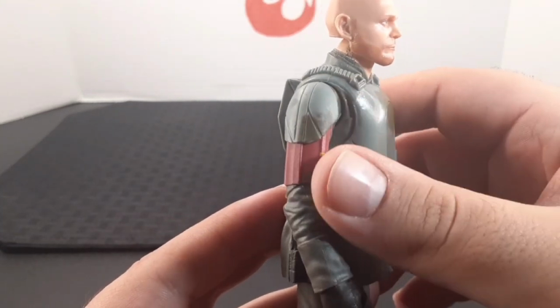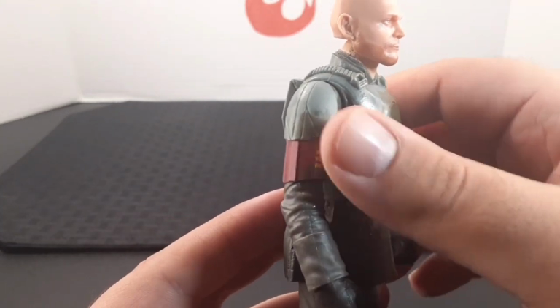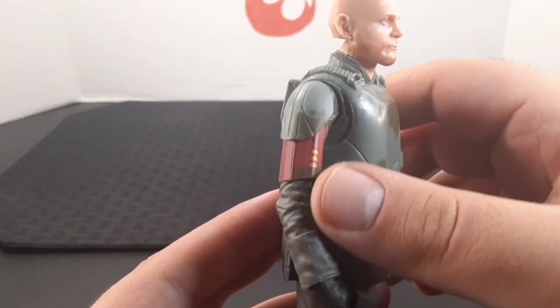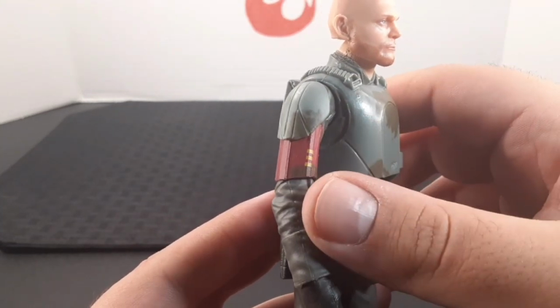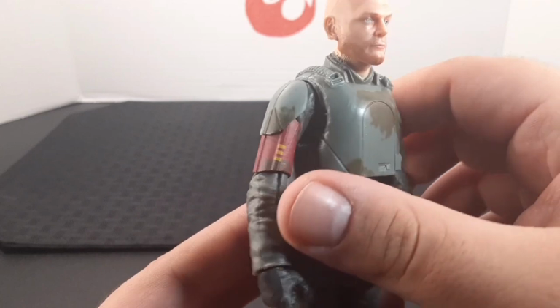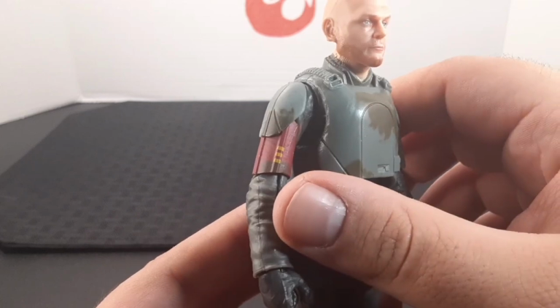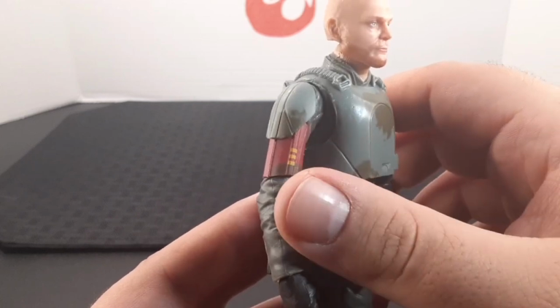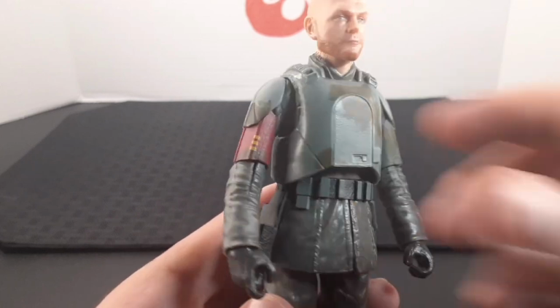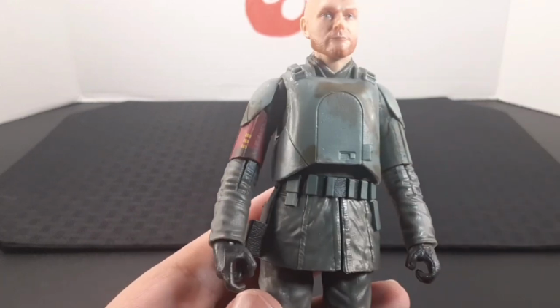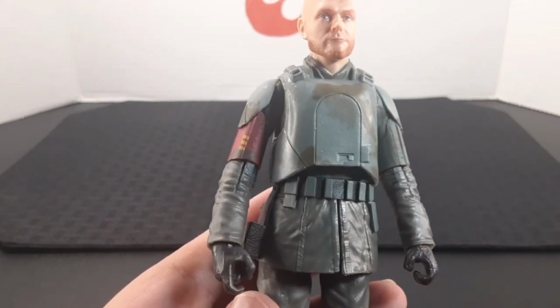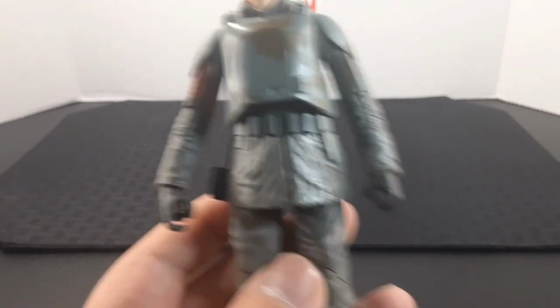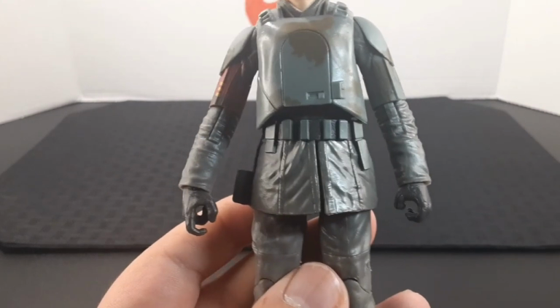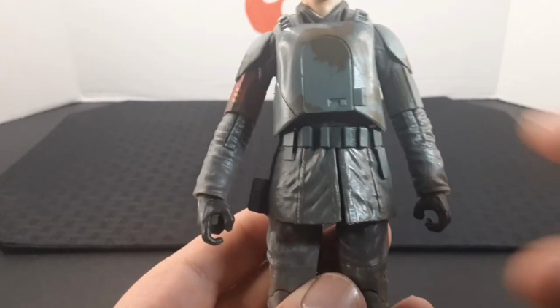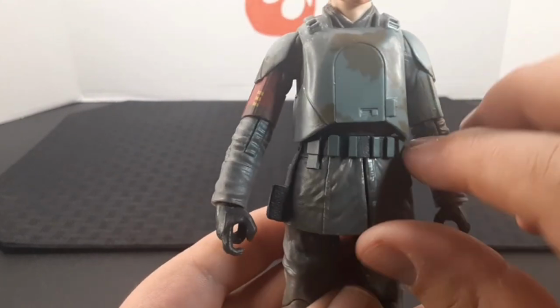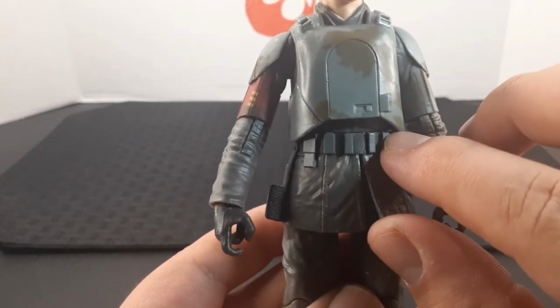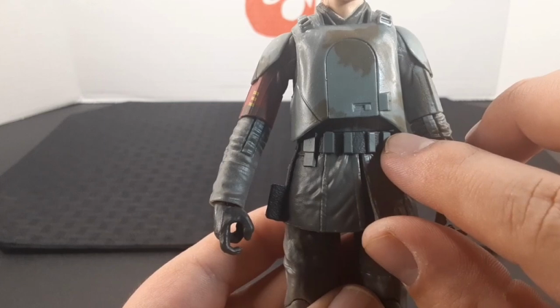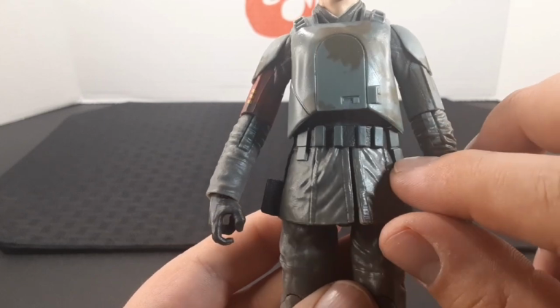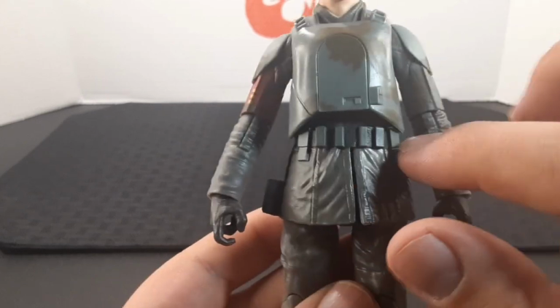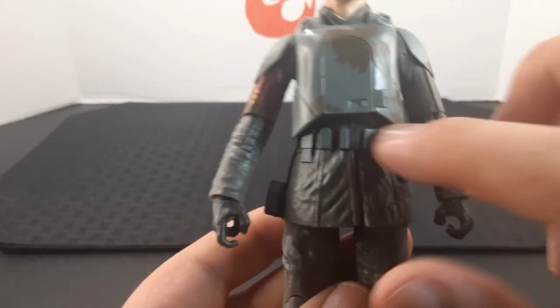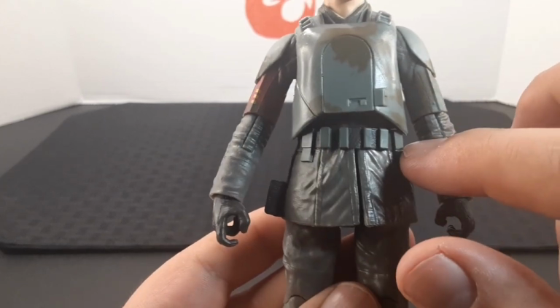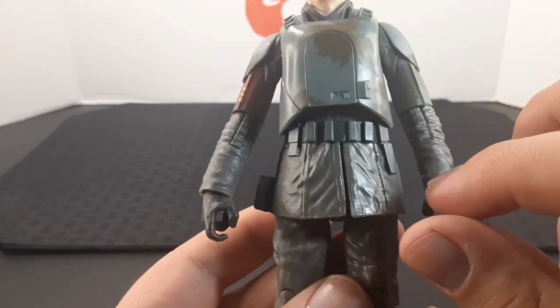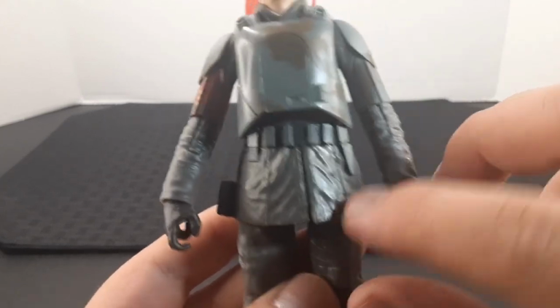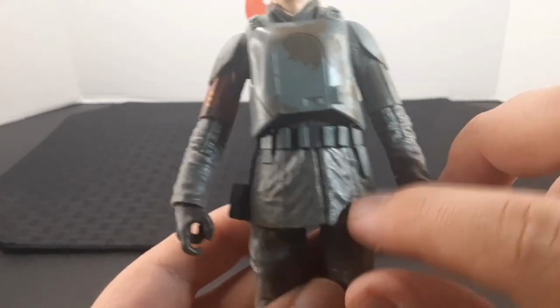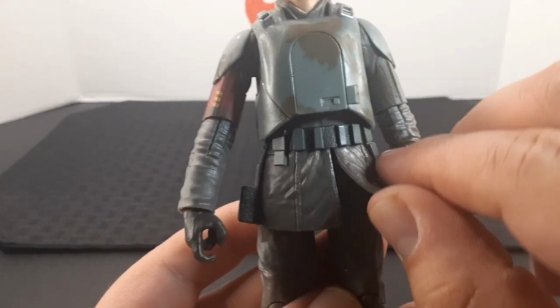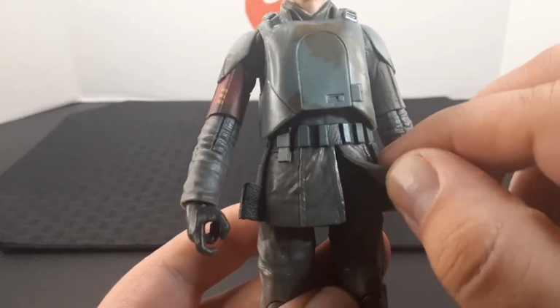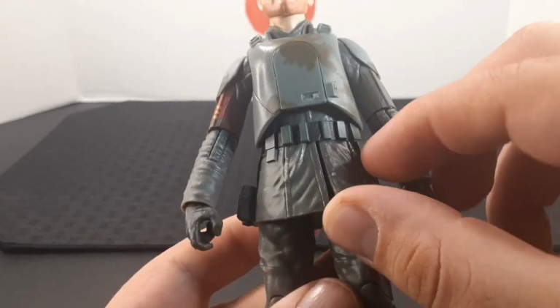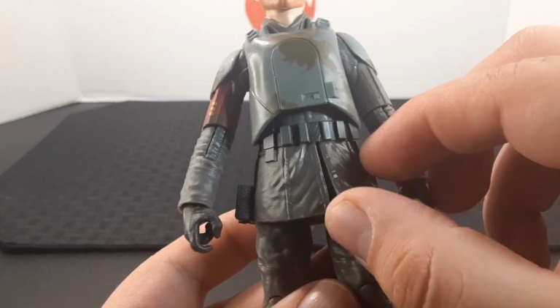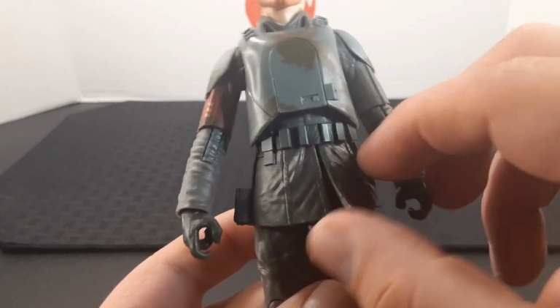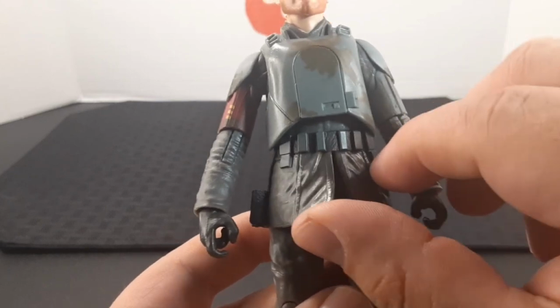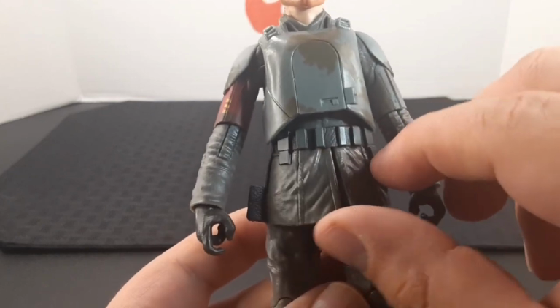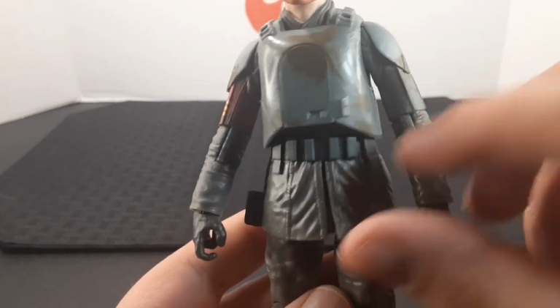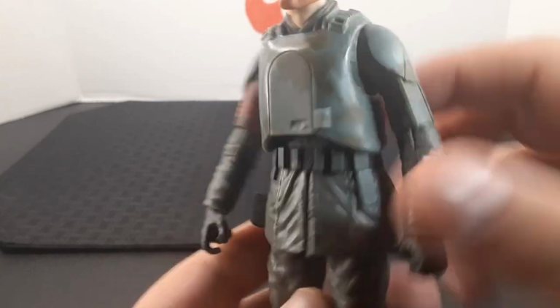On the right side near the shoulder pad he has a red marking designating his rank. Looking at the waist, he has a black belt with gray pouches in the front, and a looser plastic piece for the bottom part of his outfit.